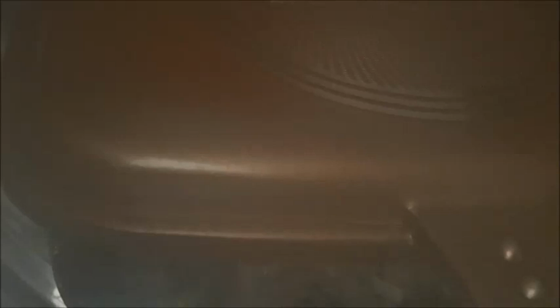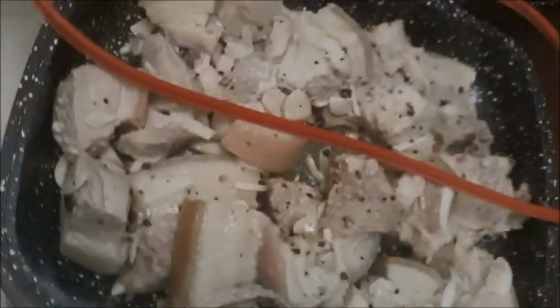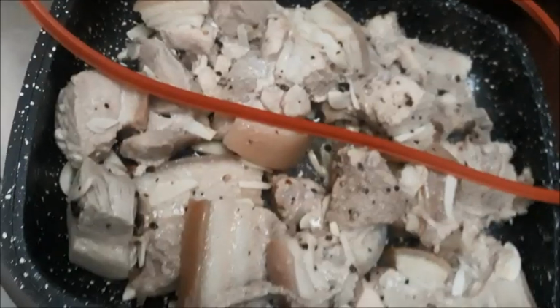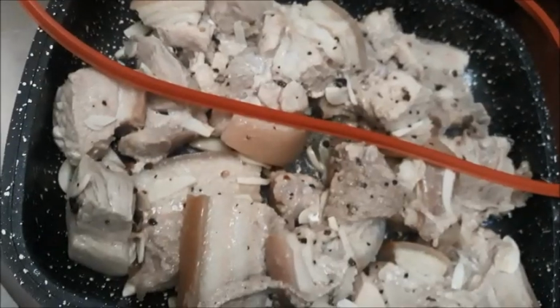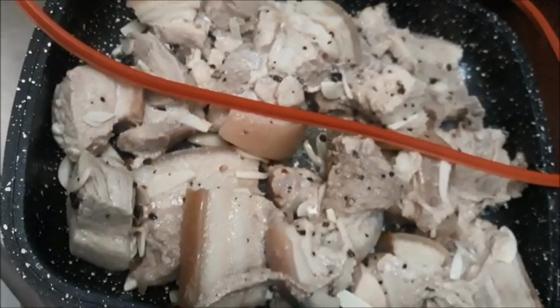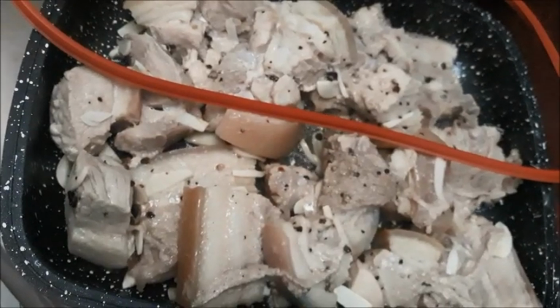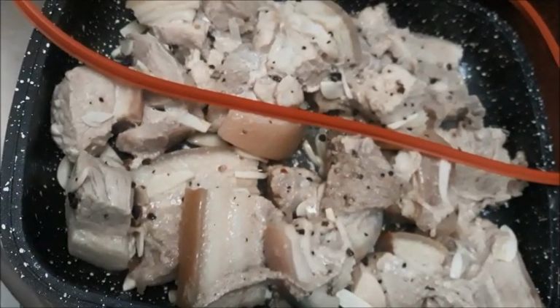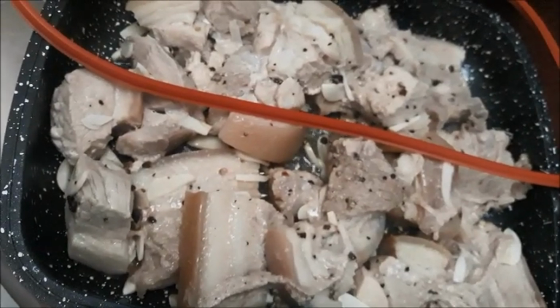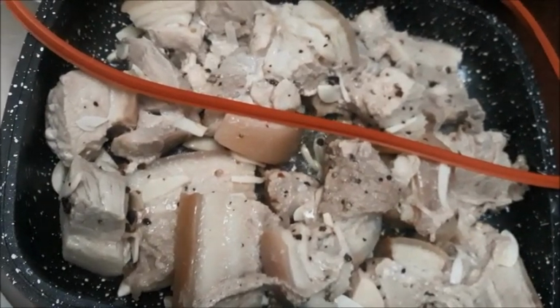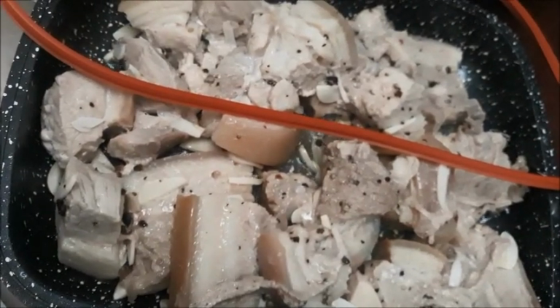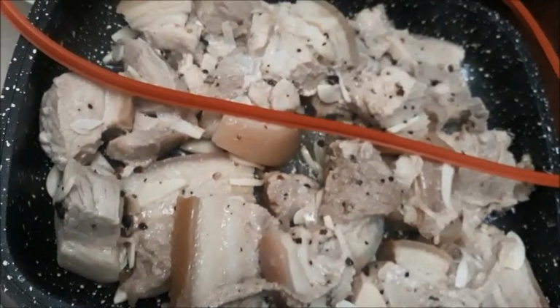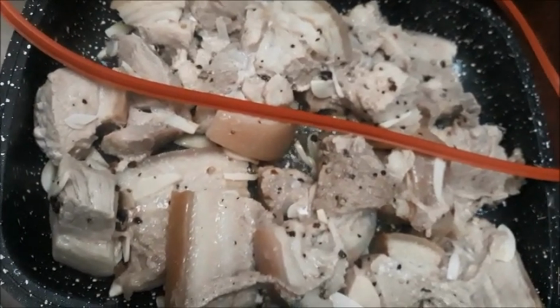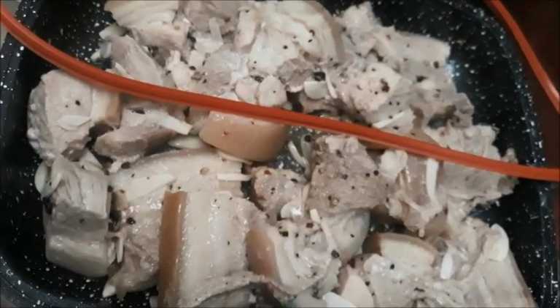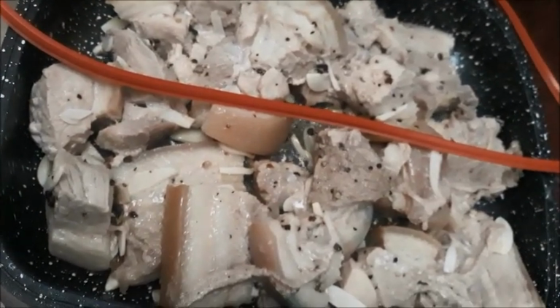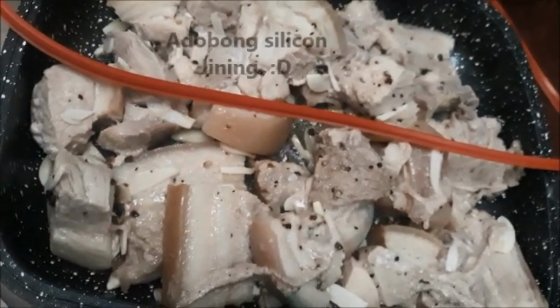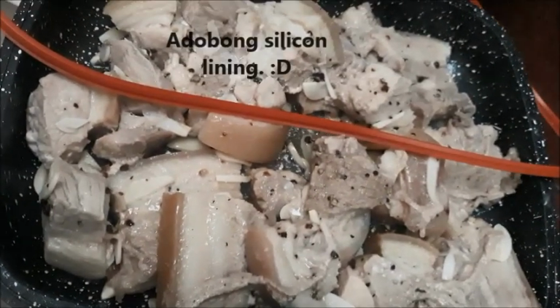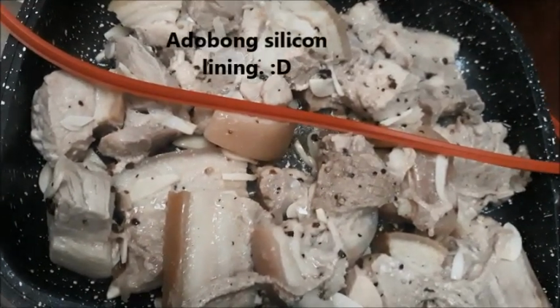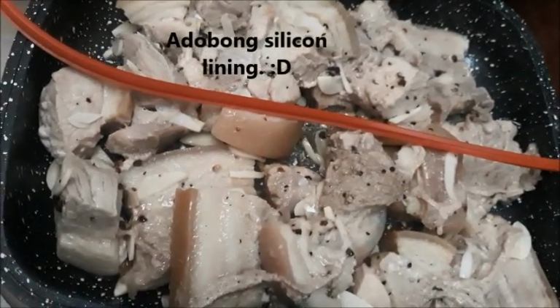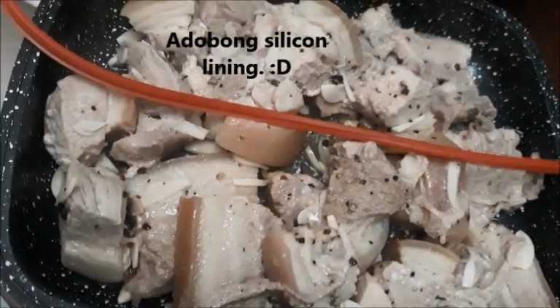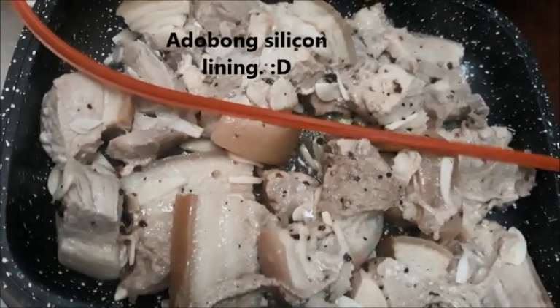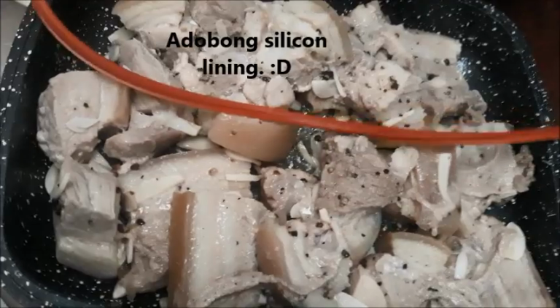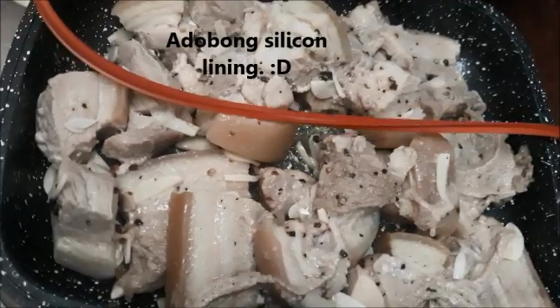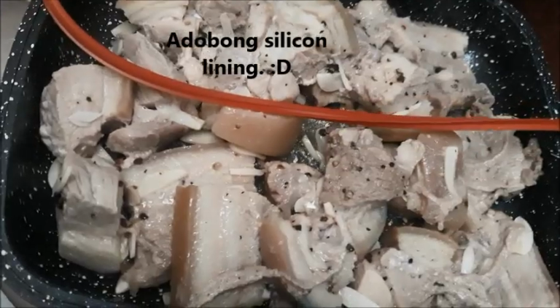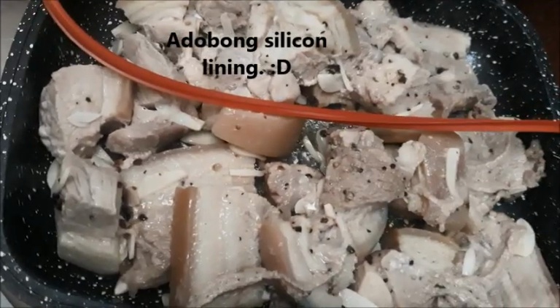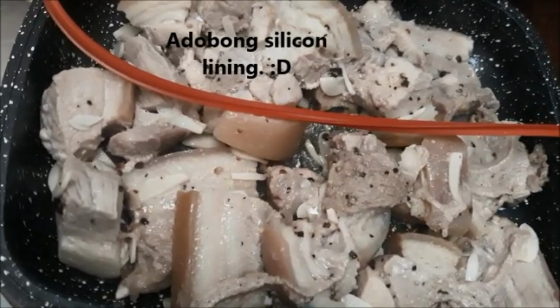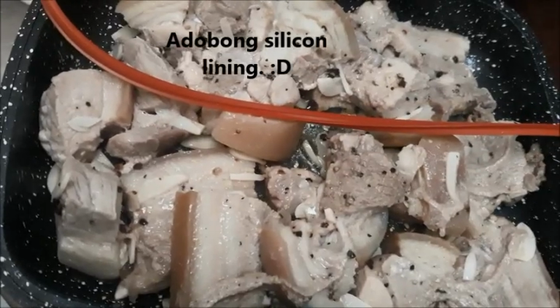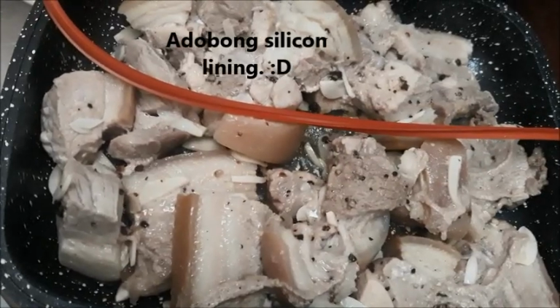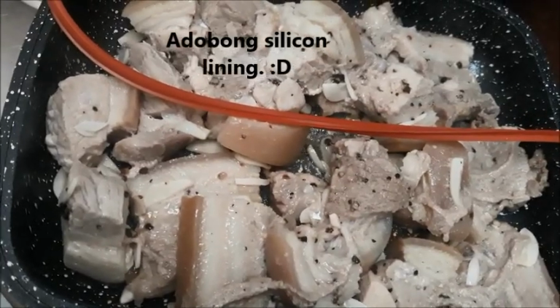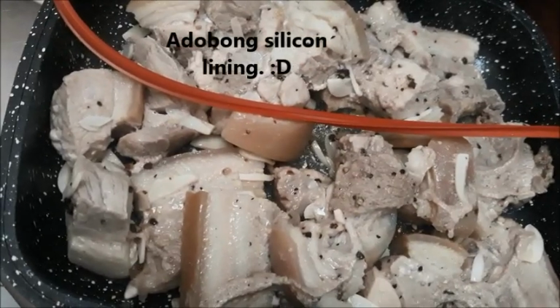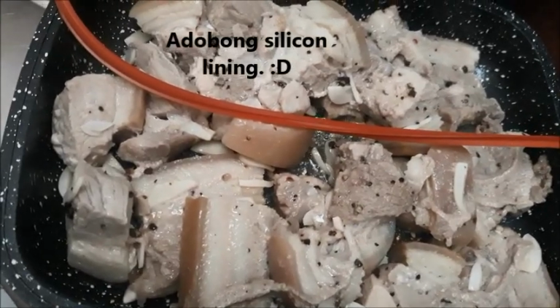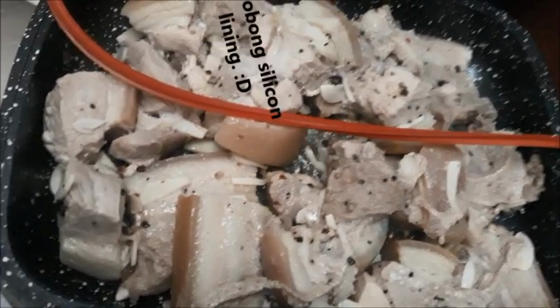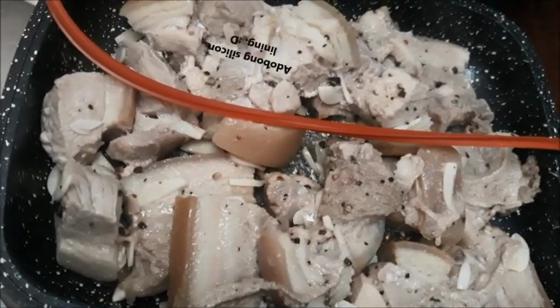The silicone has completely fallen off, and I think I will remove it now. I think it will still cook without it, so I'm going to go ahead and remove it.